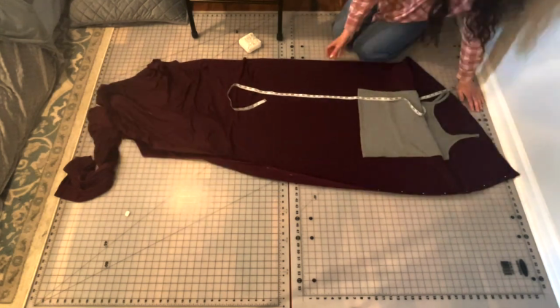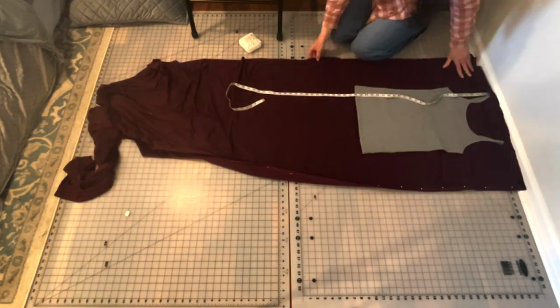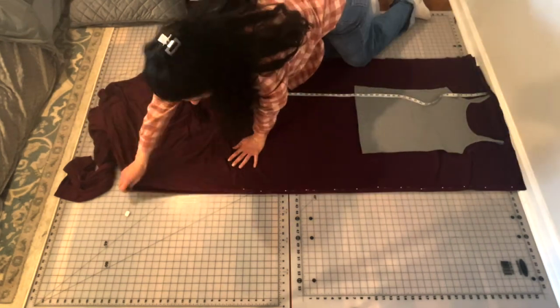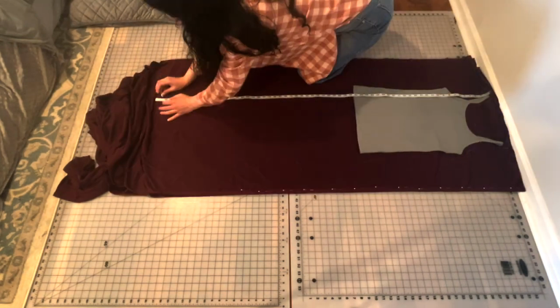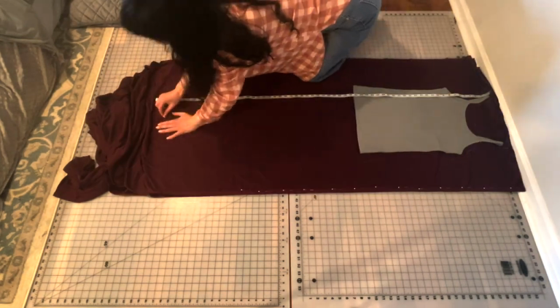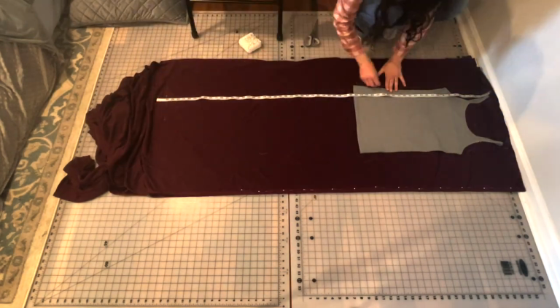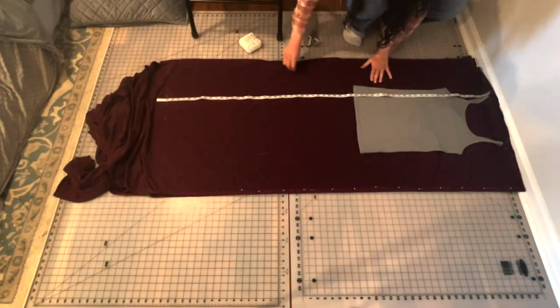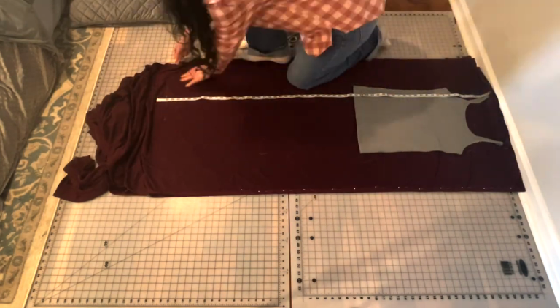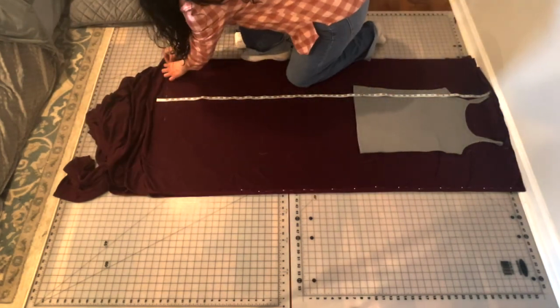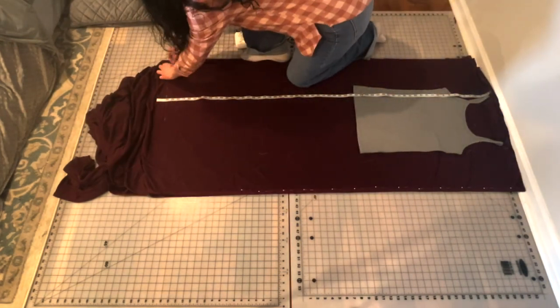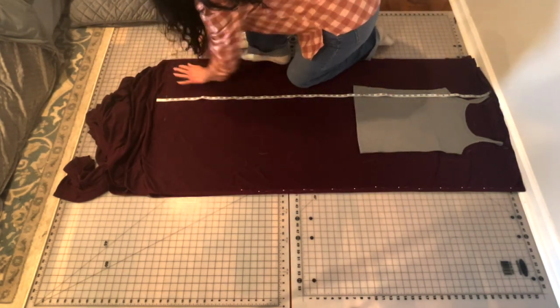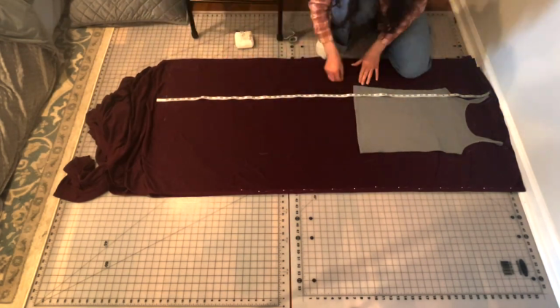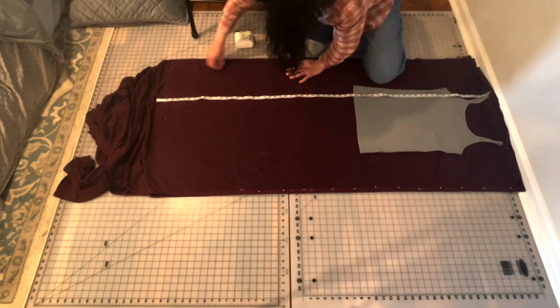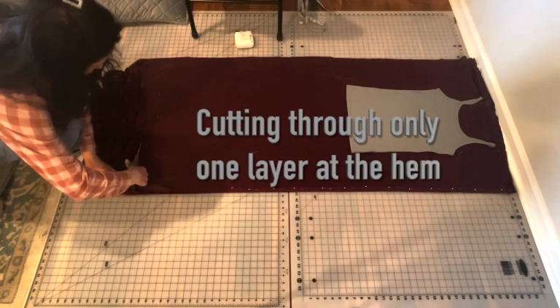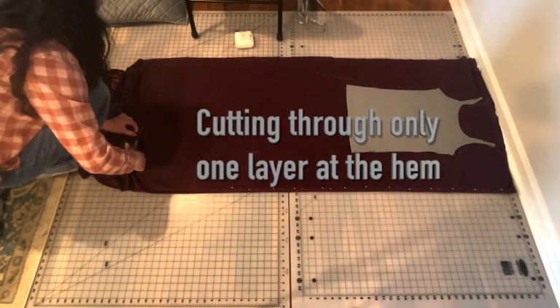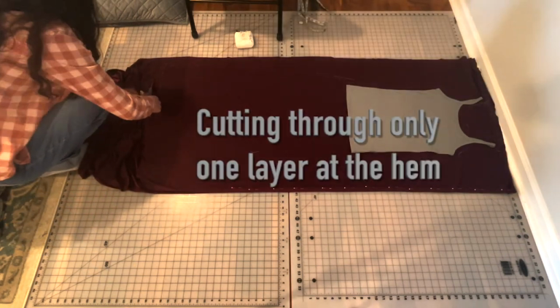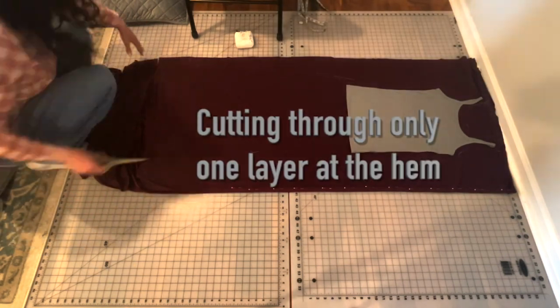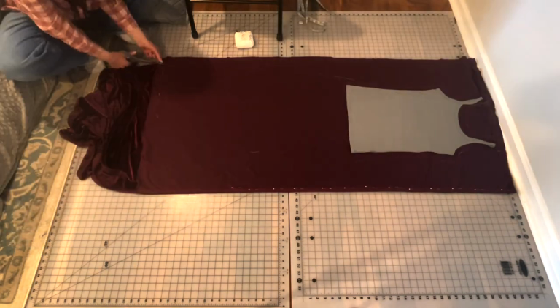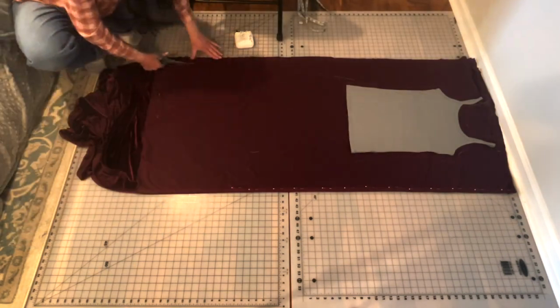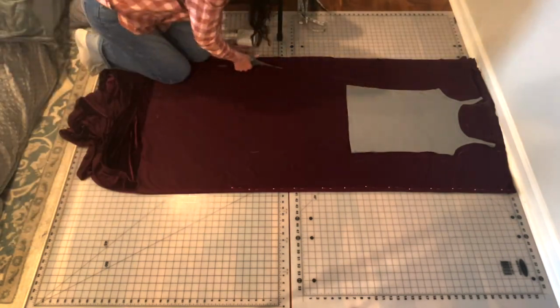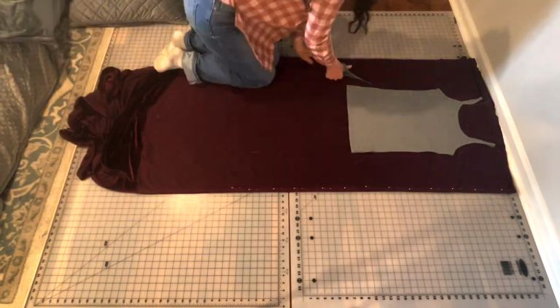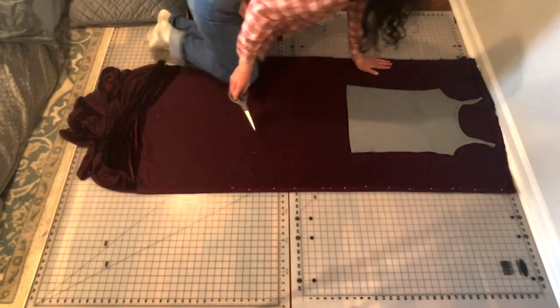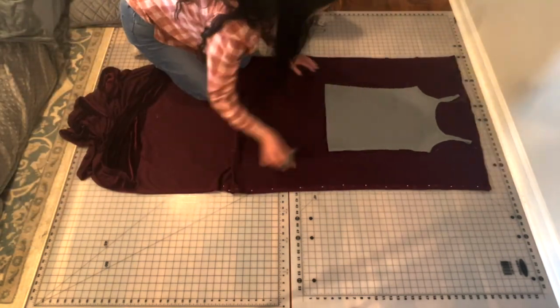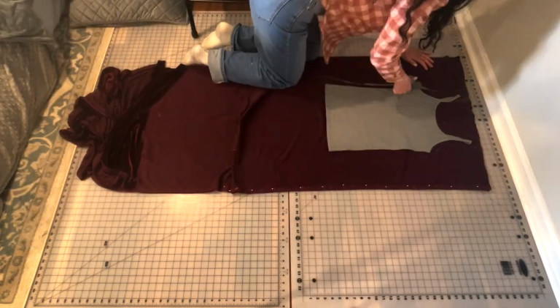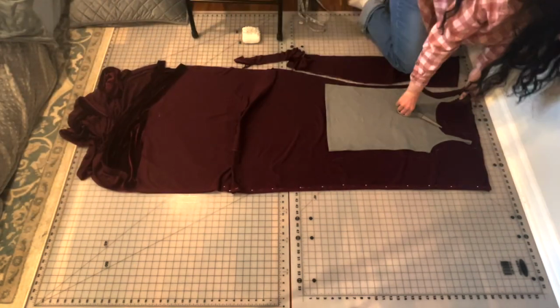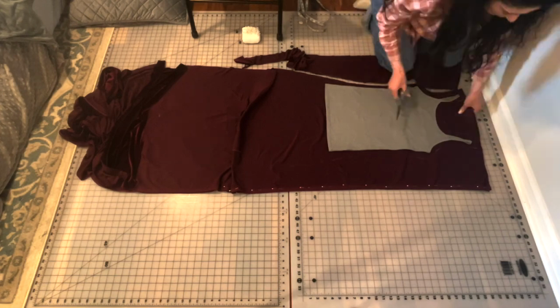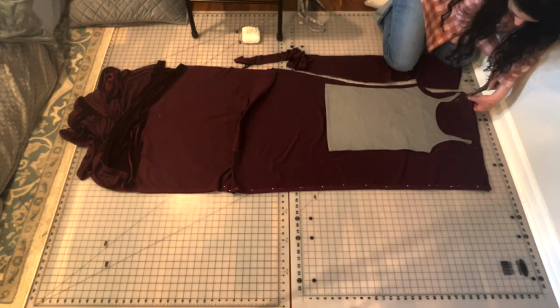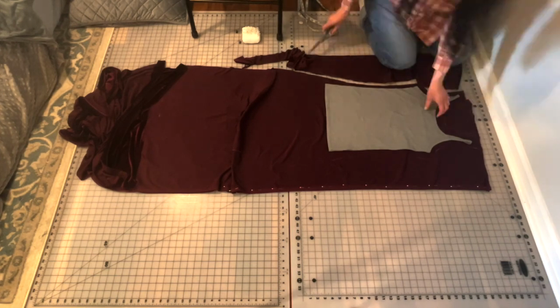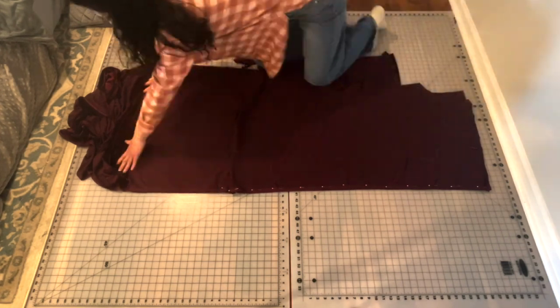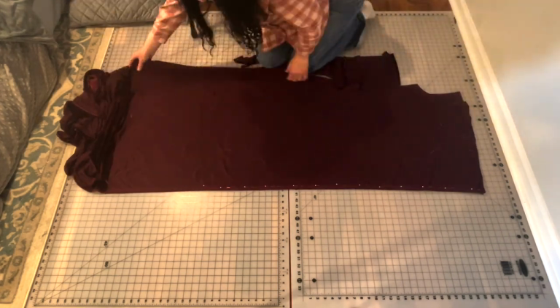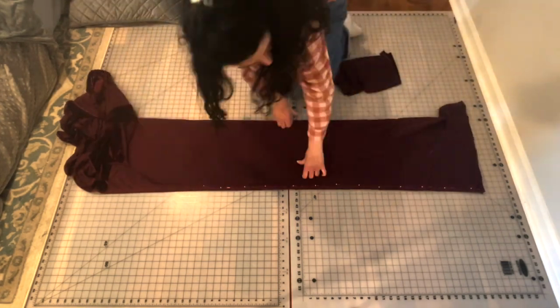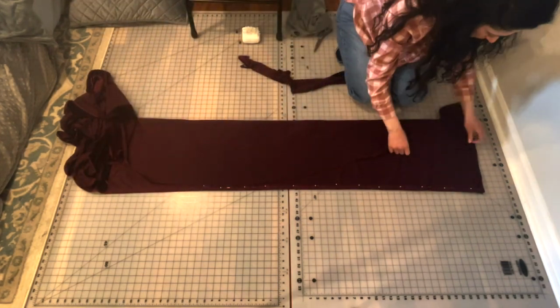This is a rather fantastic project for beginners — if you're really wanting to make a formal gown but haven't sewn much, or maybe you ordered a dress and when it finally arrived it didn't fit right and you need a last-minute dress but really don't have time to go shopping and try on all the dresses again. Grab yourself some stretch knit velvet and a fitted shirt.